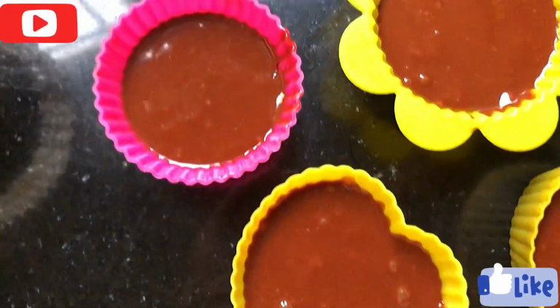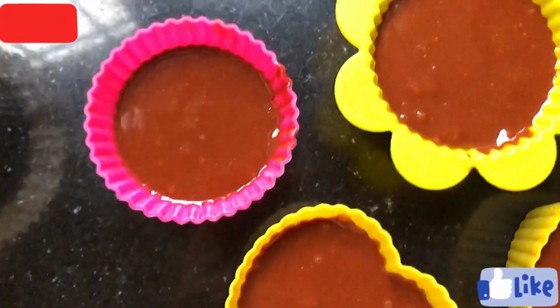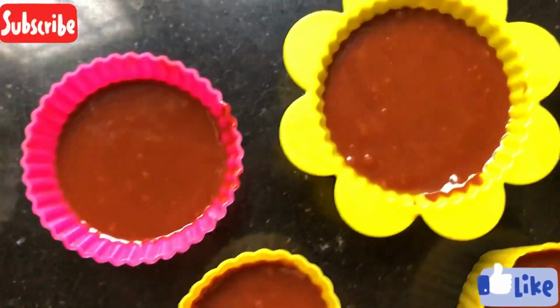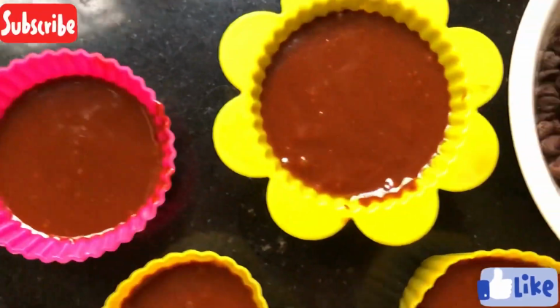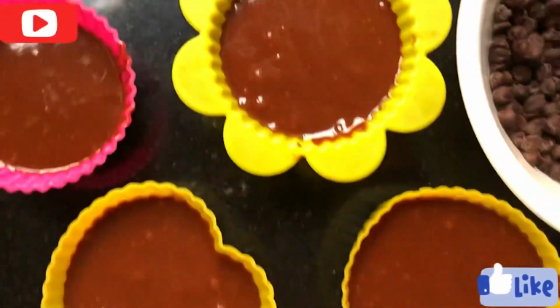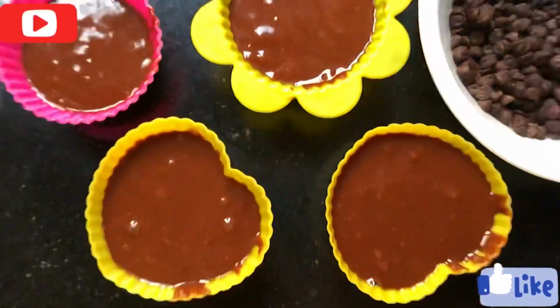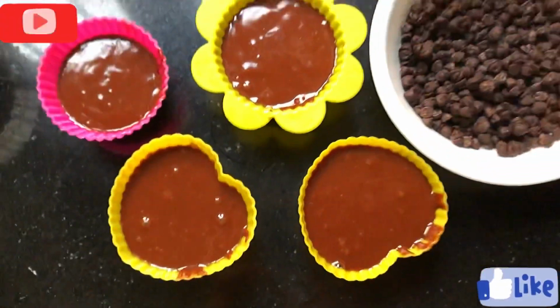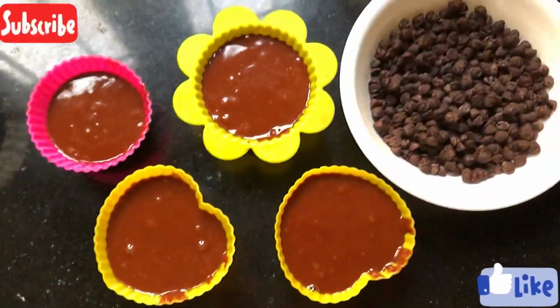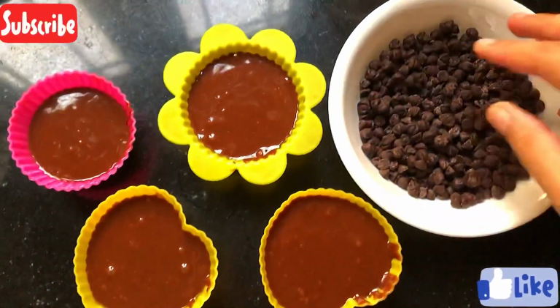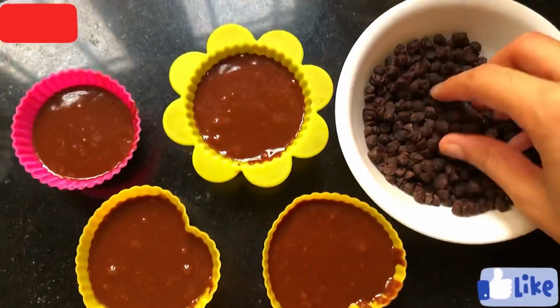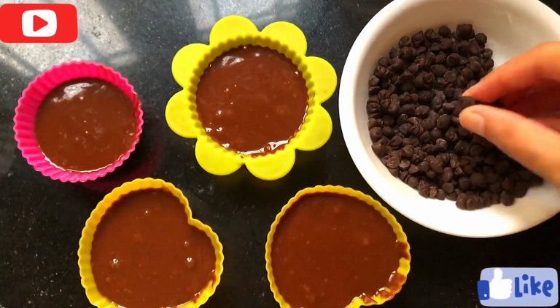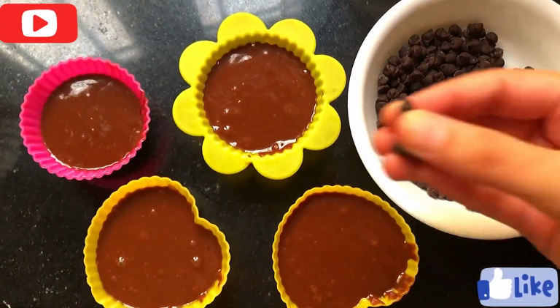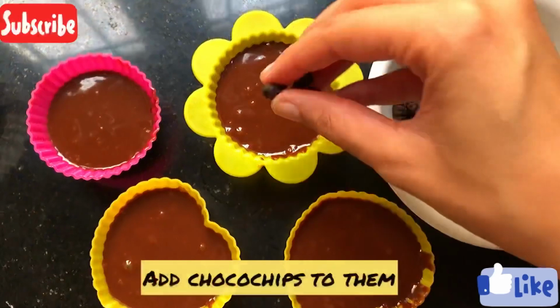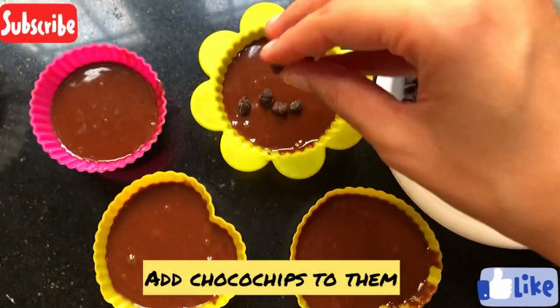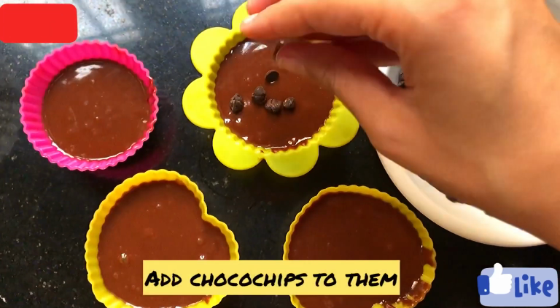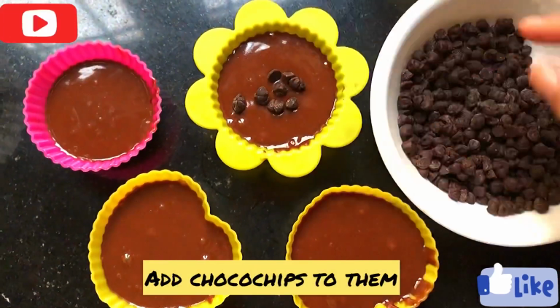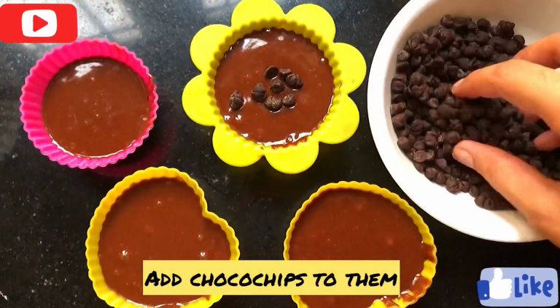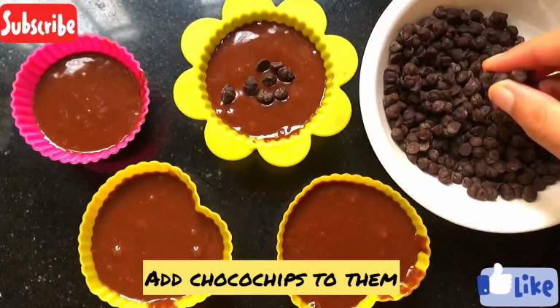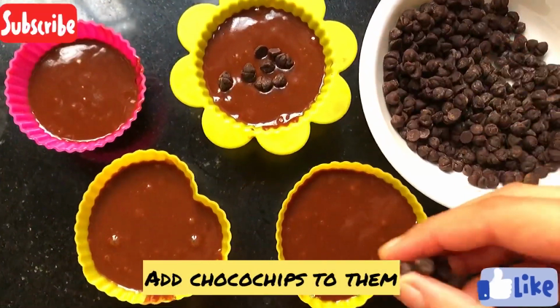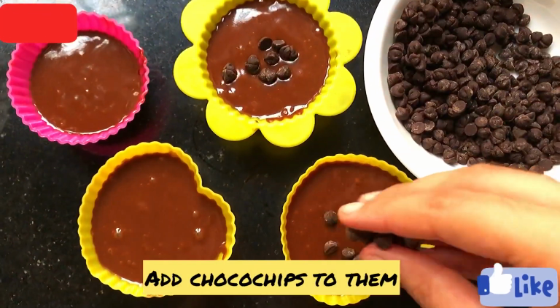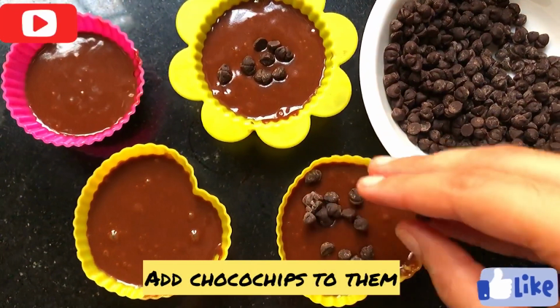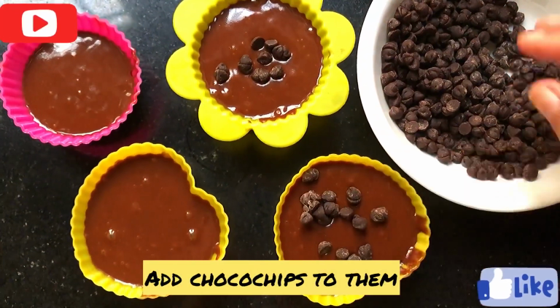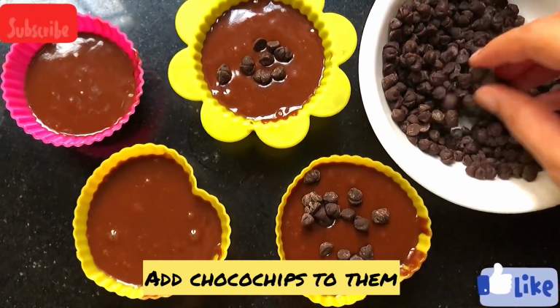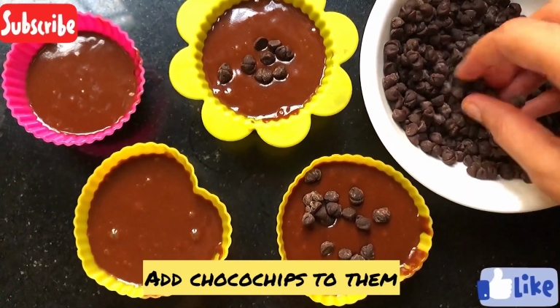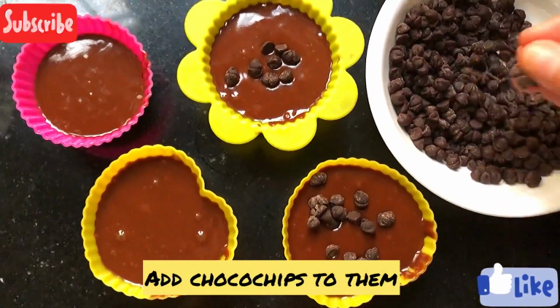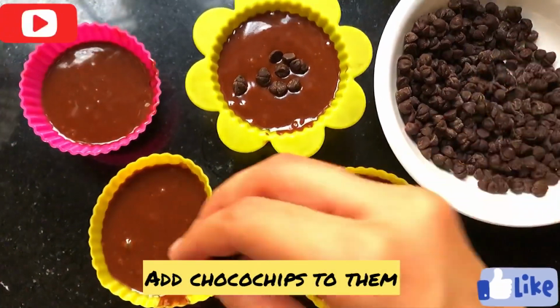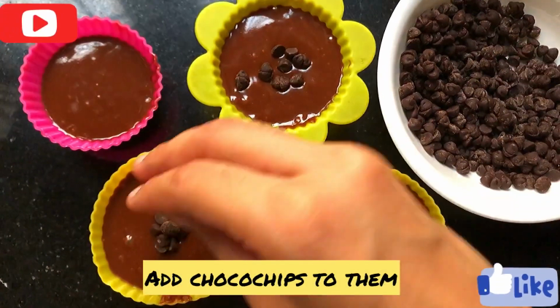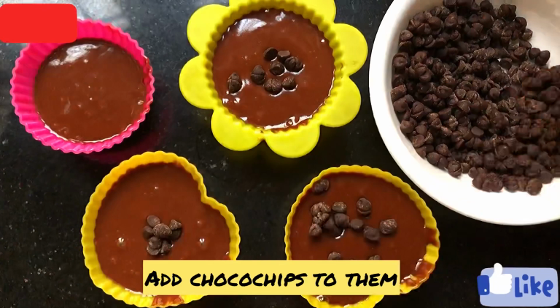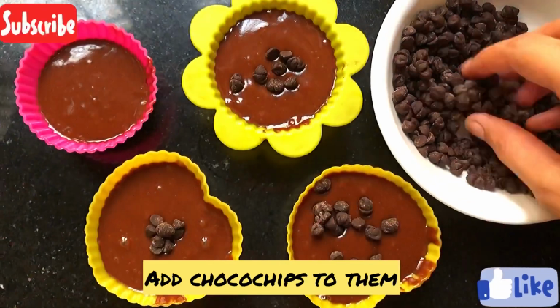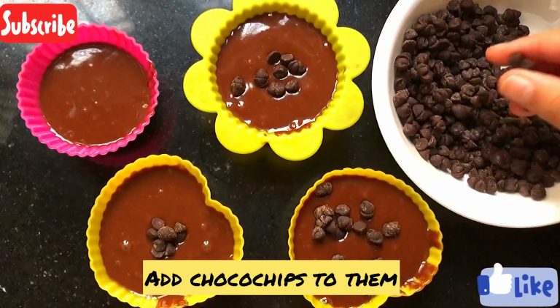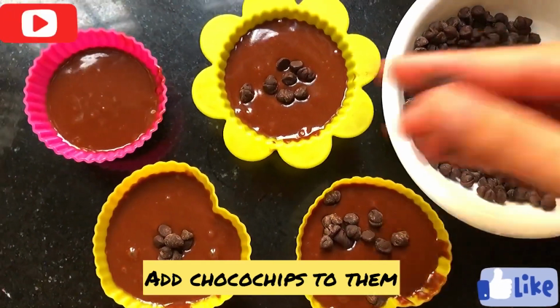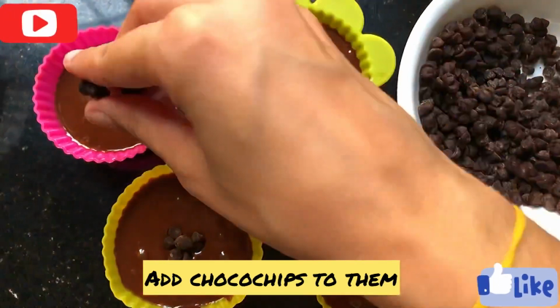Now we will transfer this batter into our cupcake molds. If you want, you can add choco chips, white choco chips, or any chocolatey toppings — whatever you like, as per your preferences.